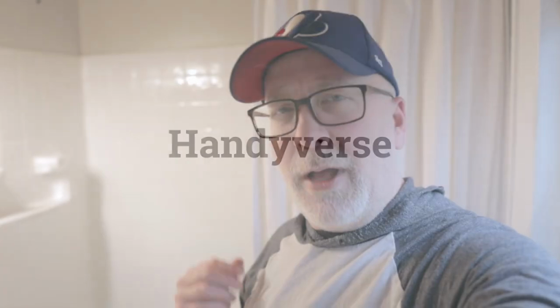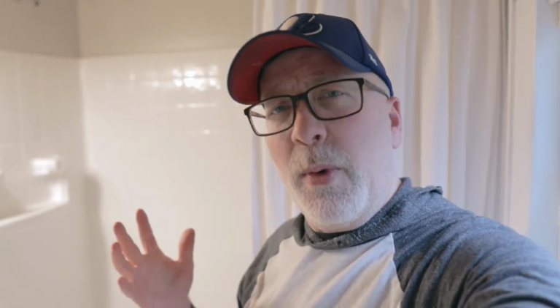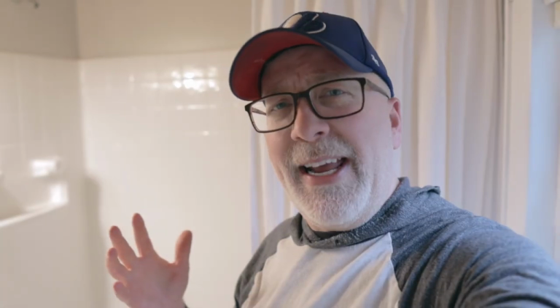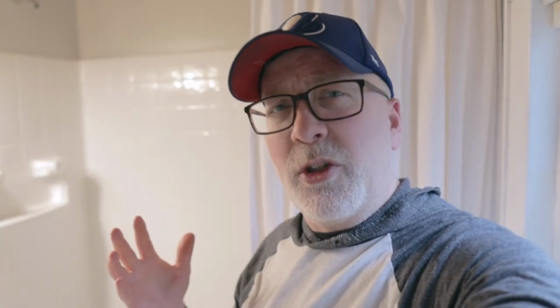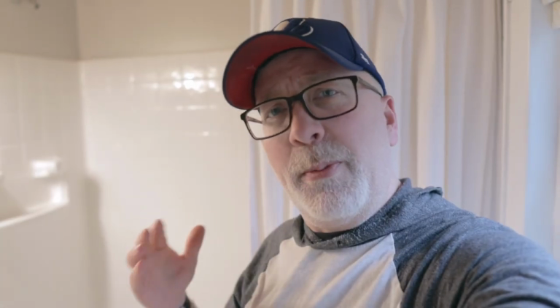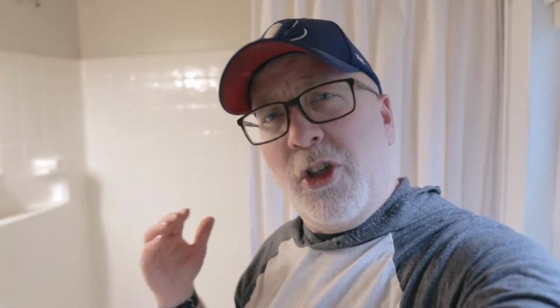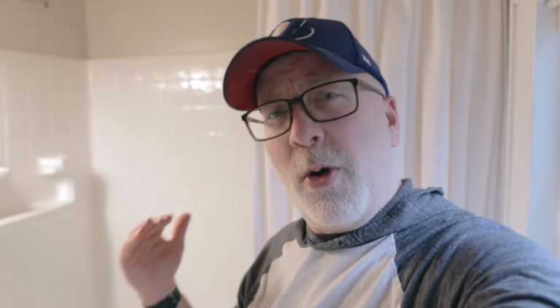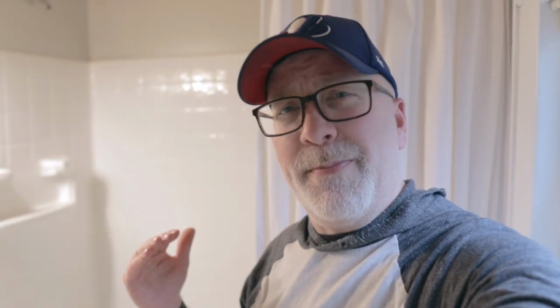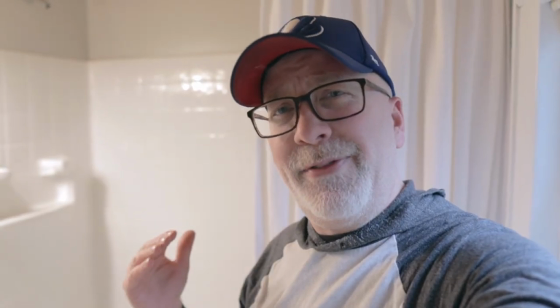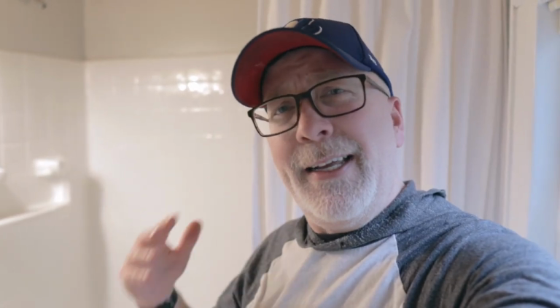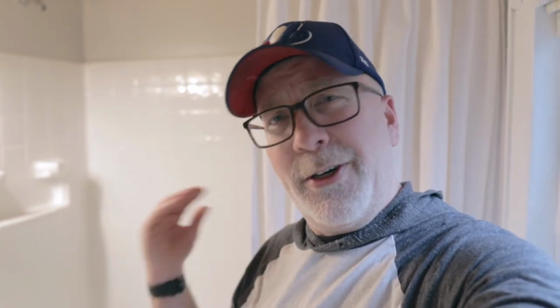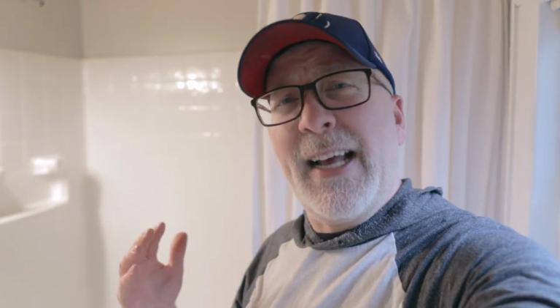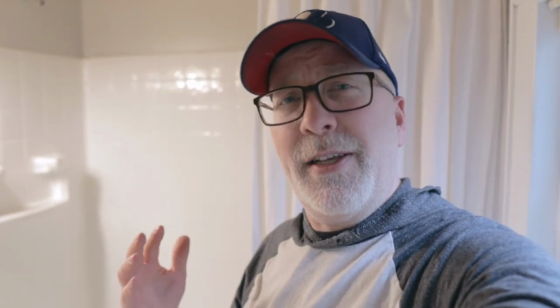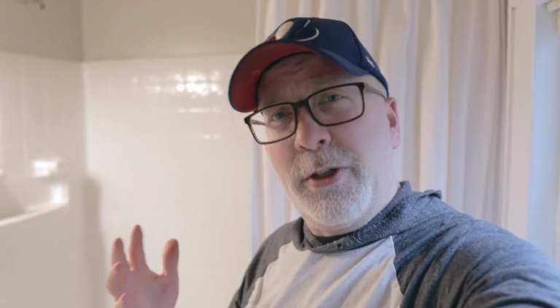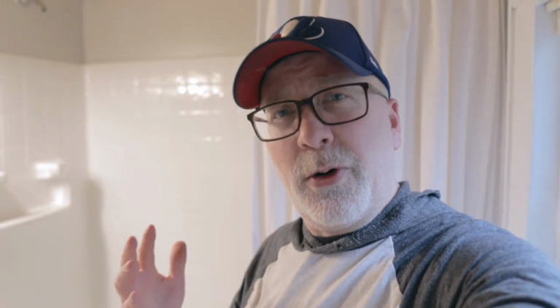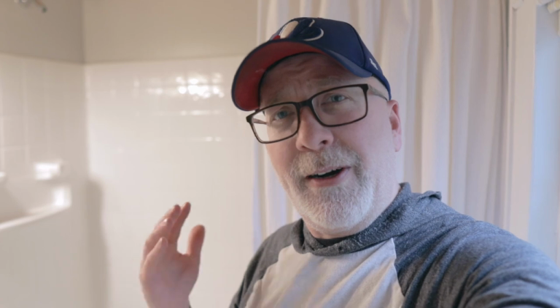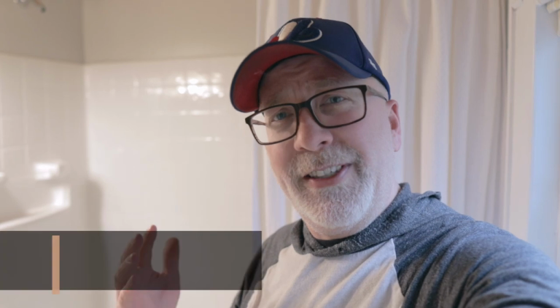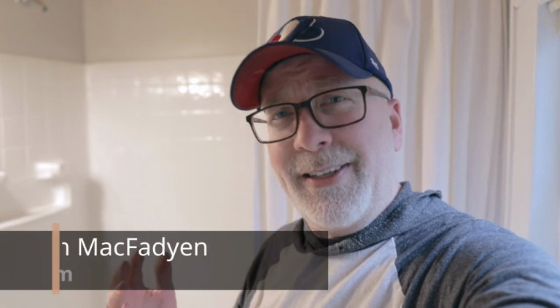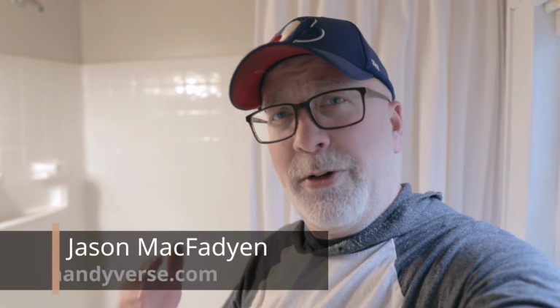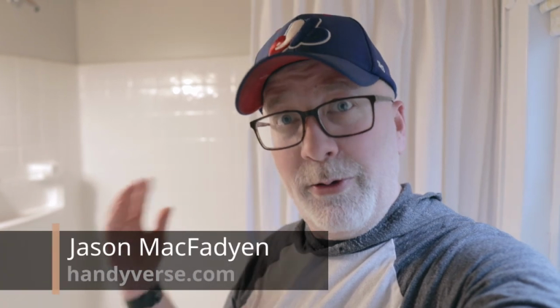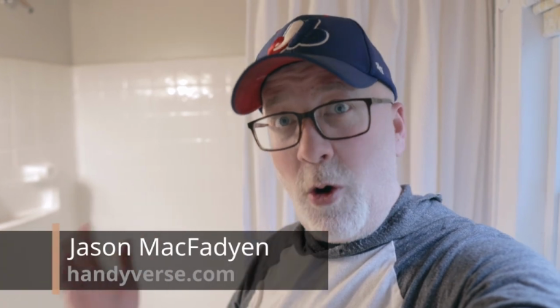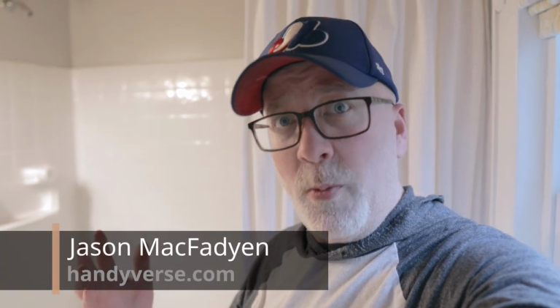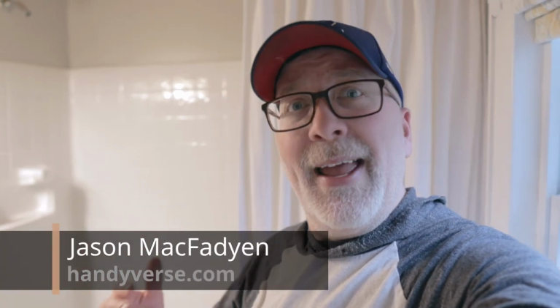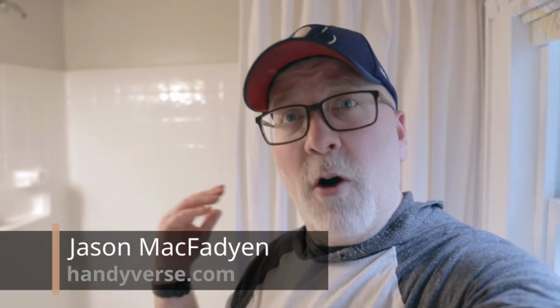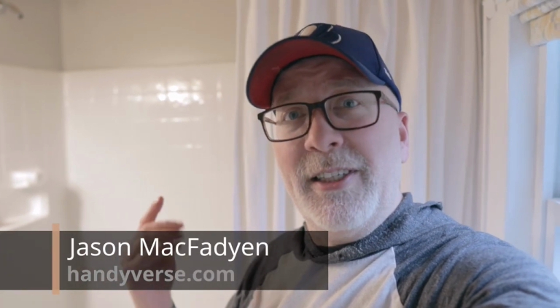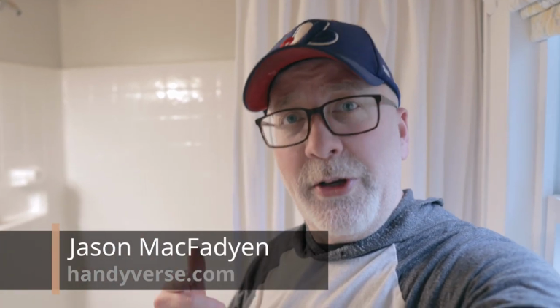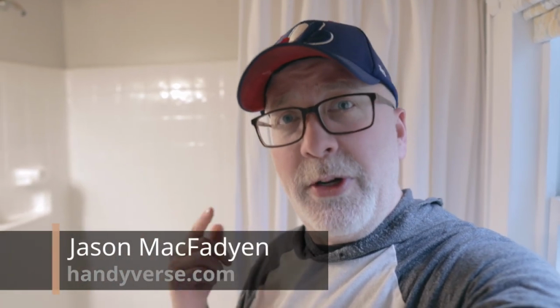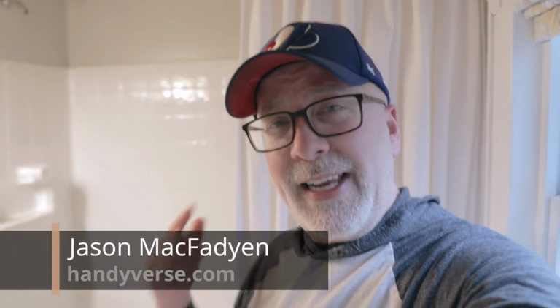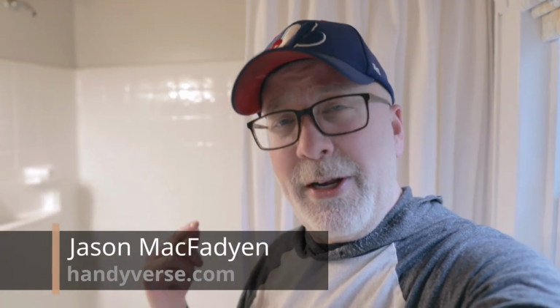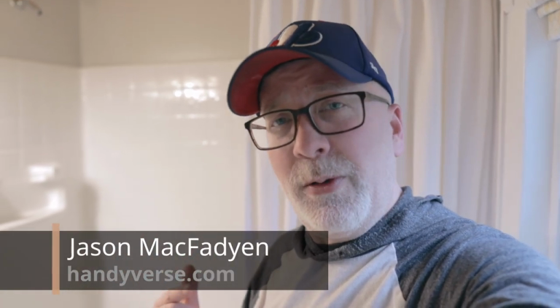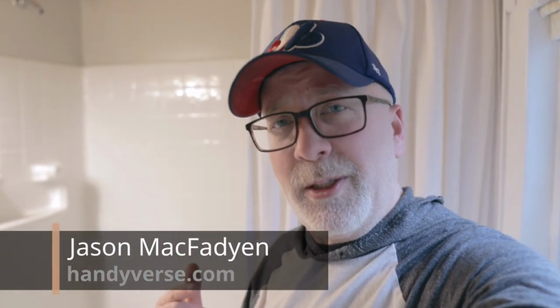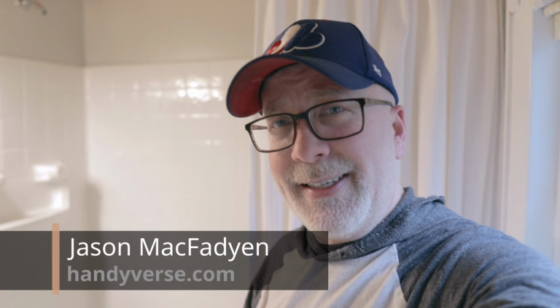Hi and welcome to the Handyverse where we approach home ownership mindfully. Turning to DIY is a first resort when our knowledge and skills allow it, to improve our home and hopefully inspire you to do the same in your own living space.